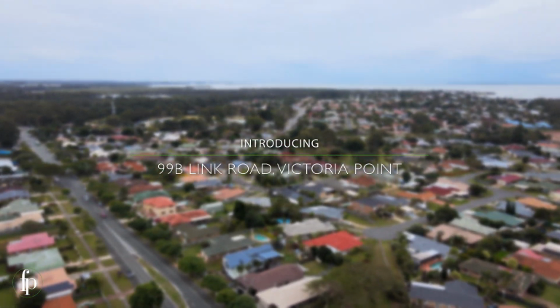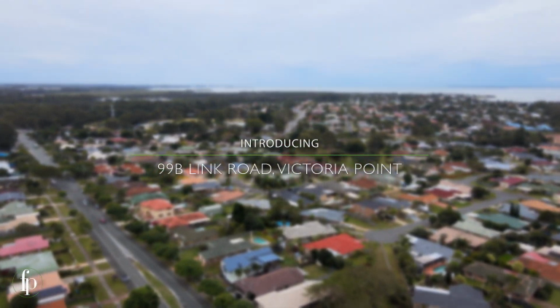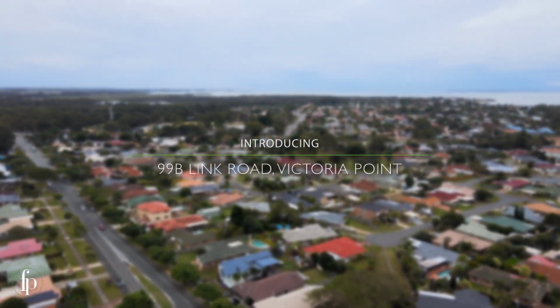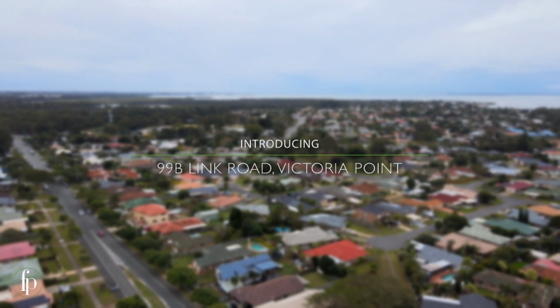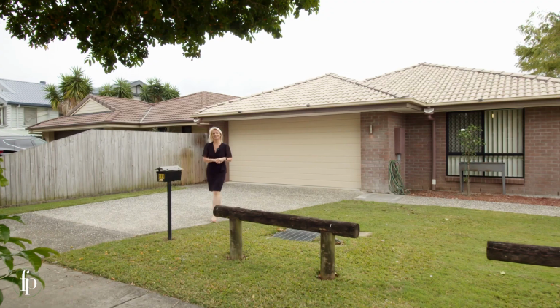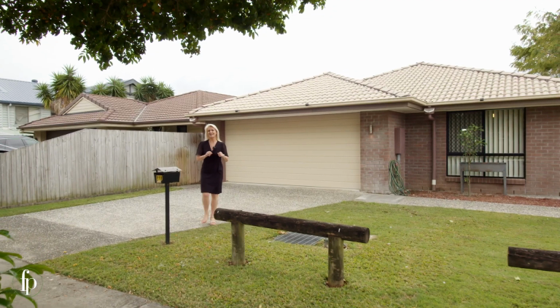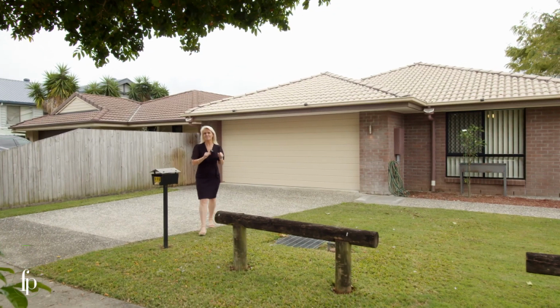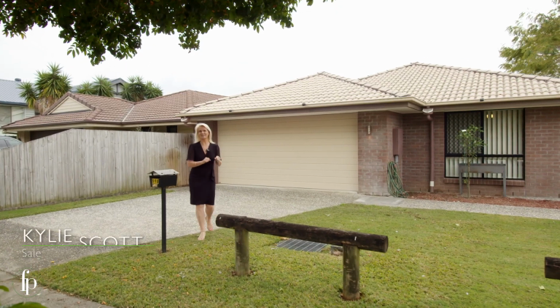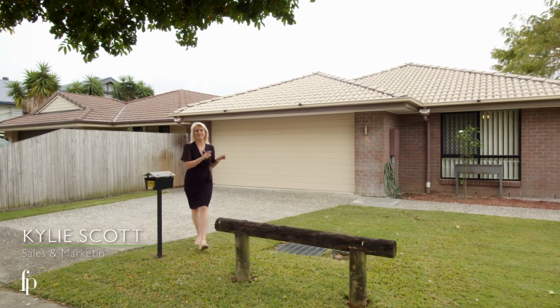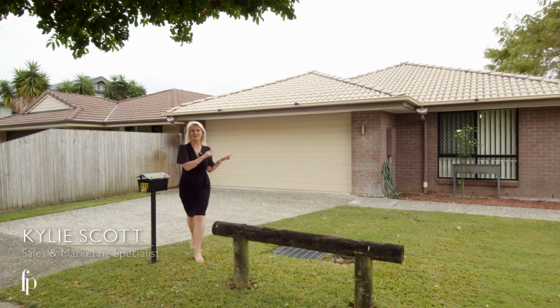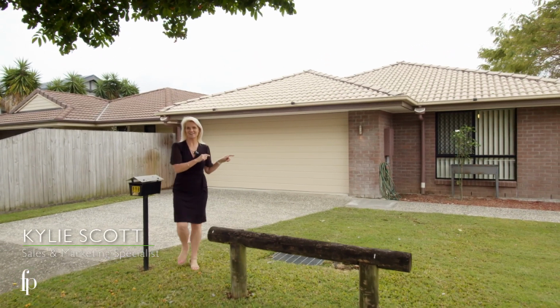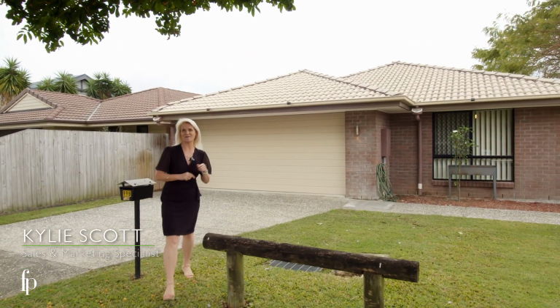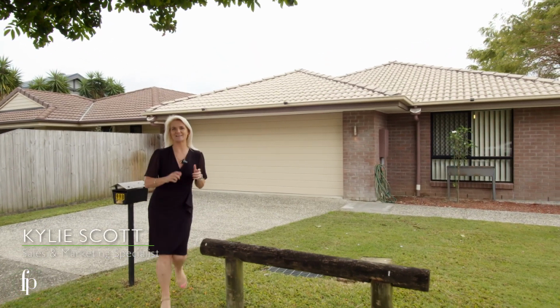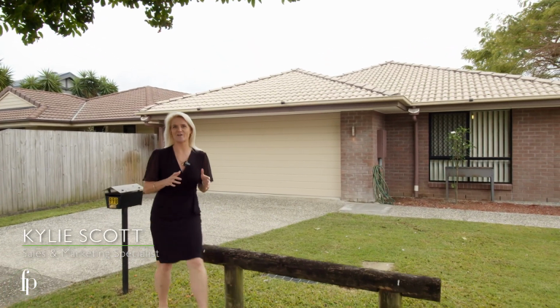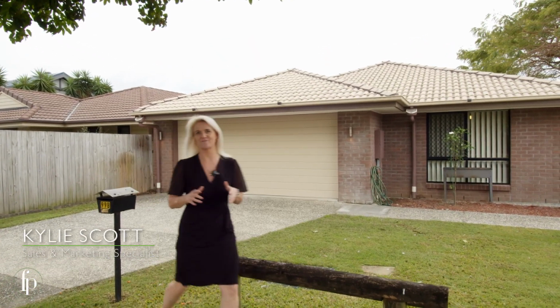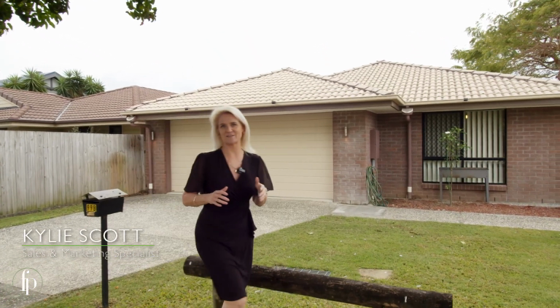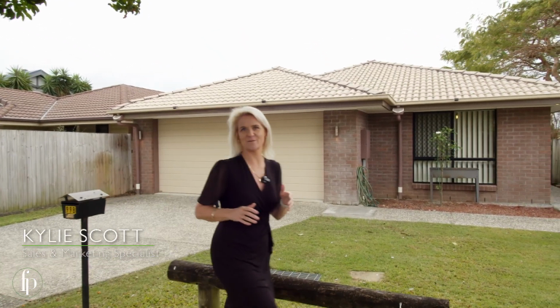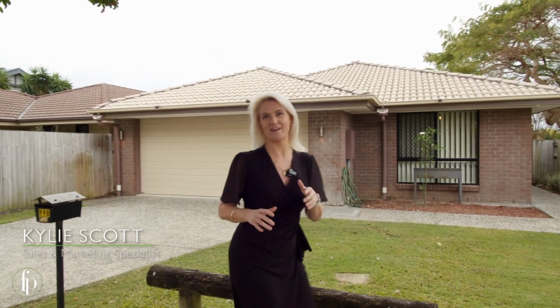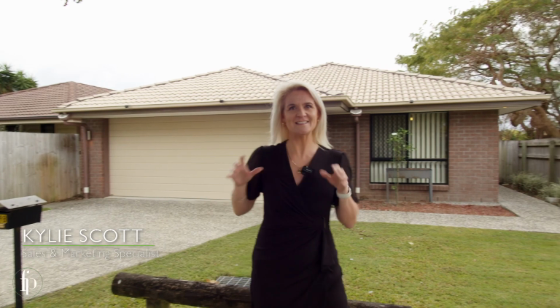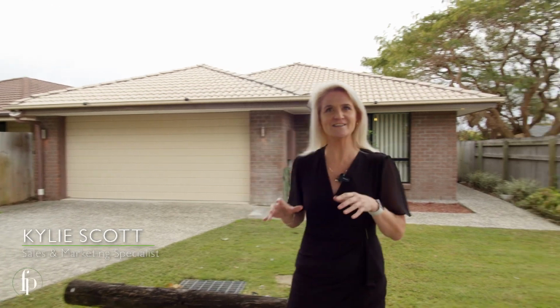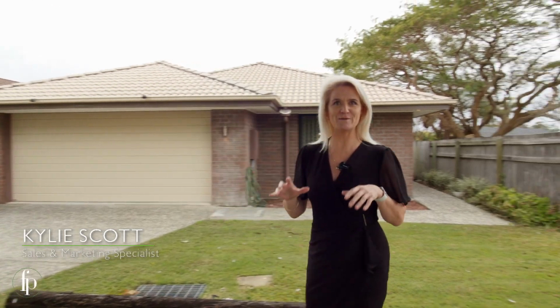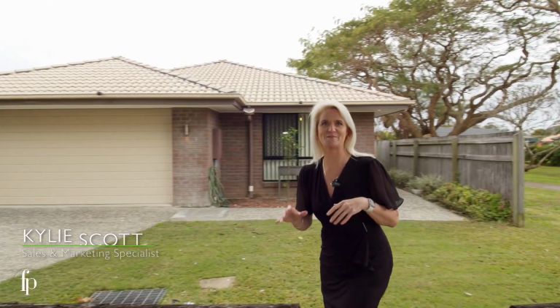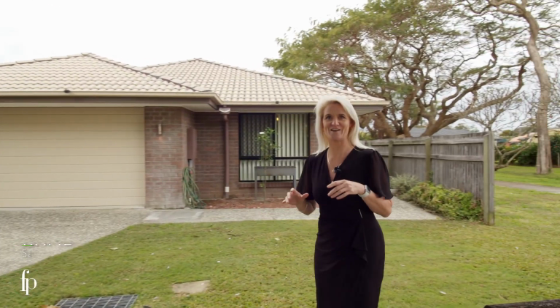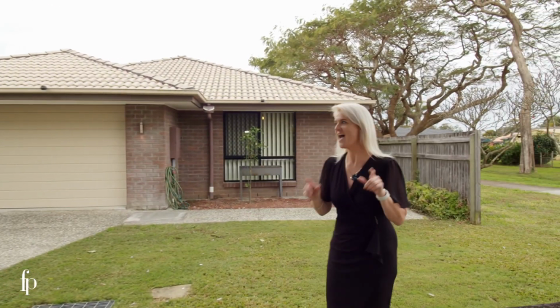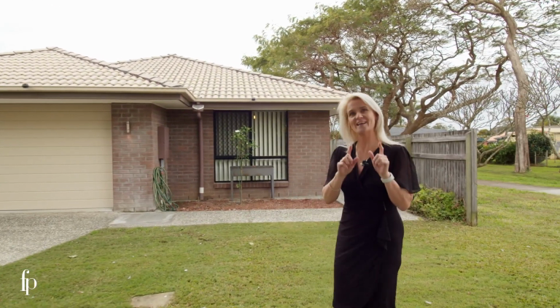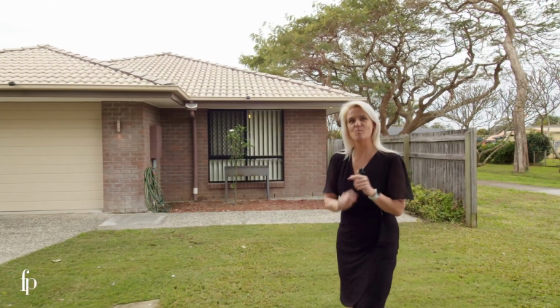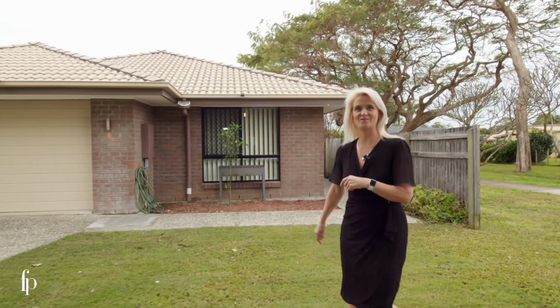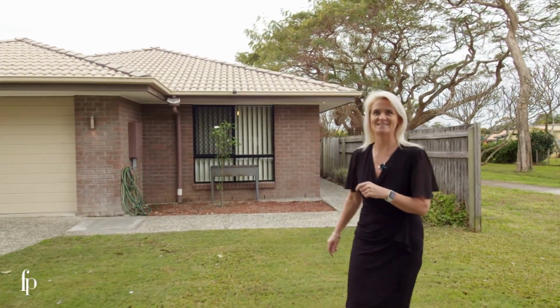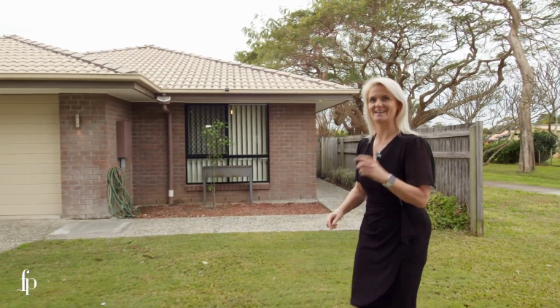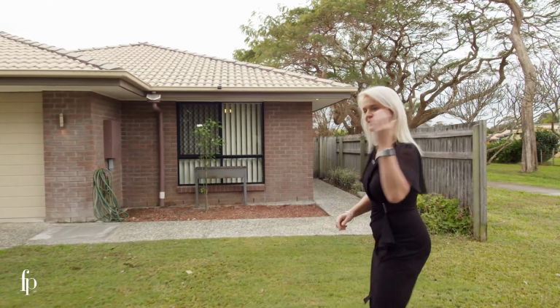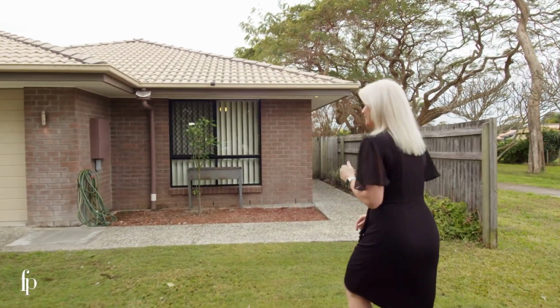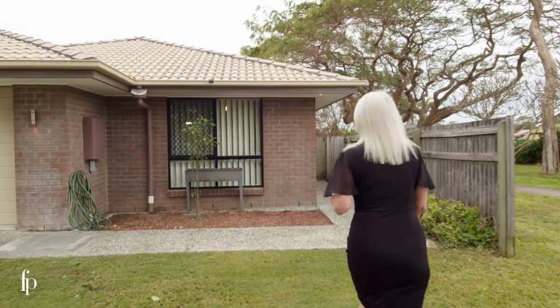Hi, I'm Kylie Scott and today I'm bringing you 99B Link Road here at Victoria Point. It's unassuming from the street and I can't wait for you to see it. Come on, let's check it out.